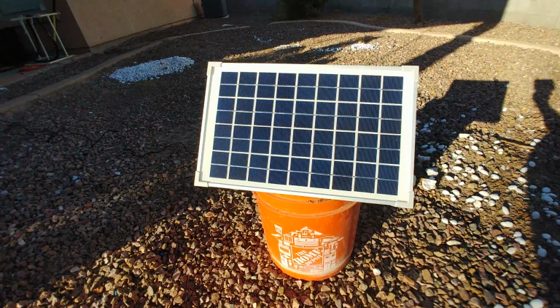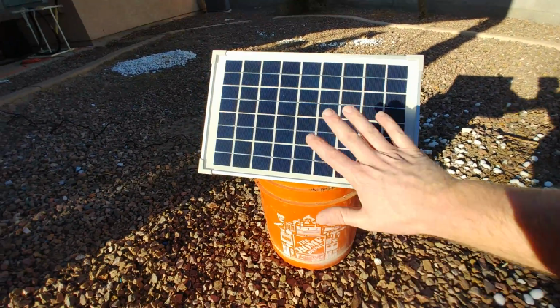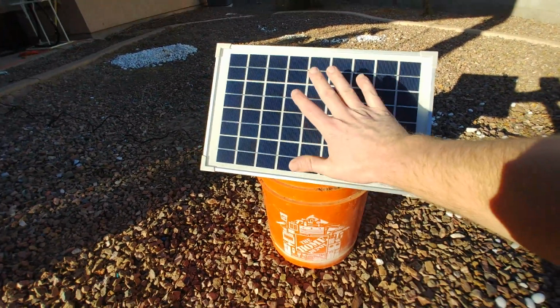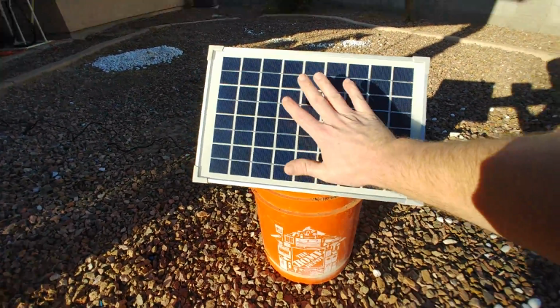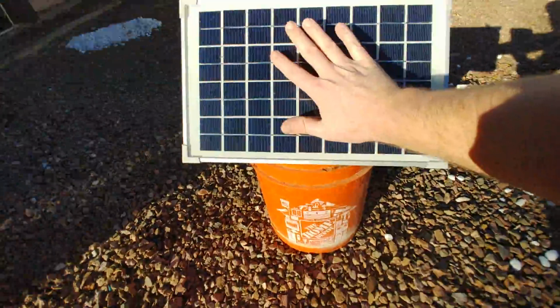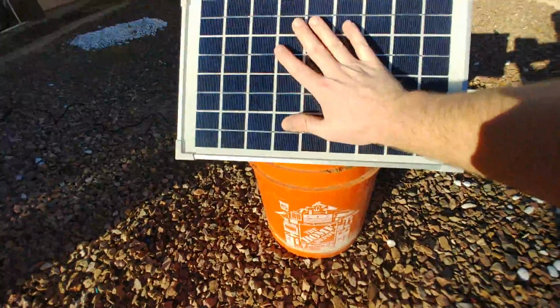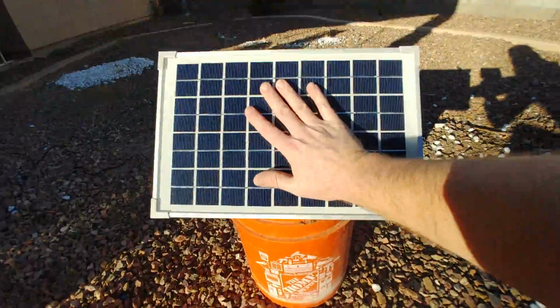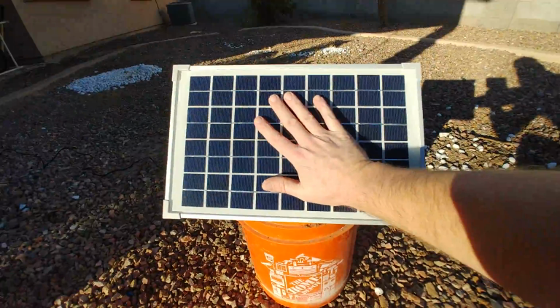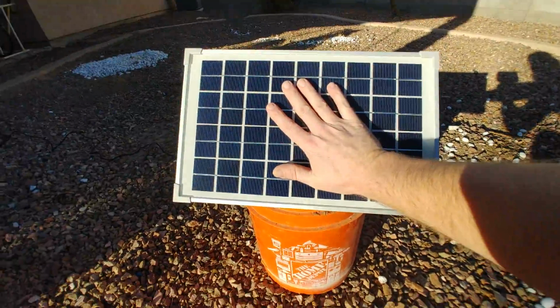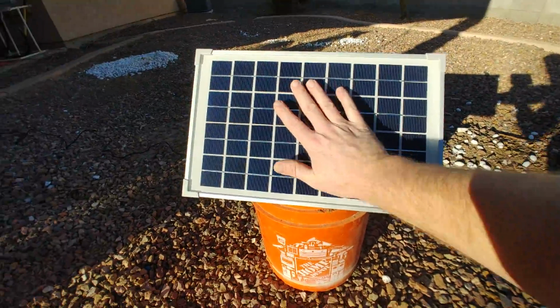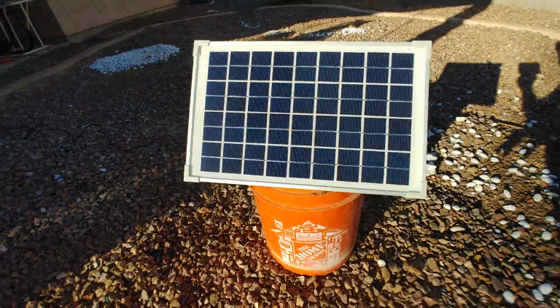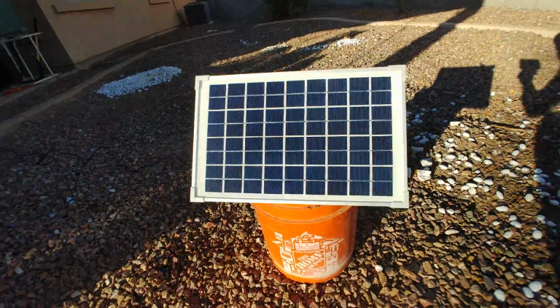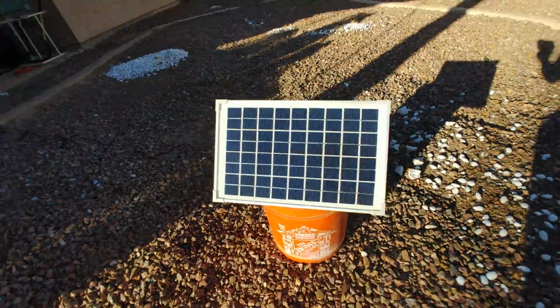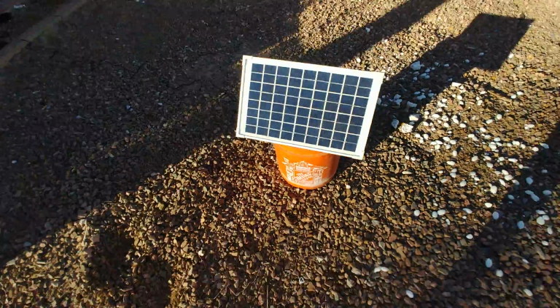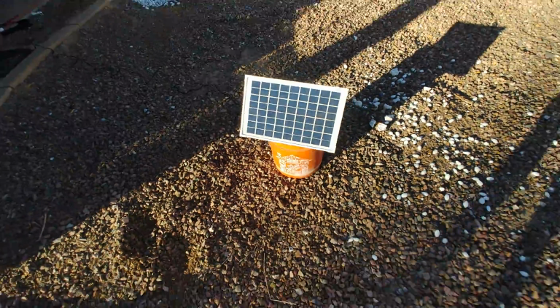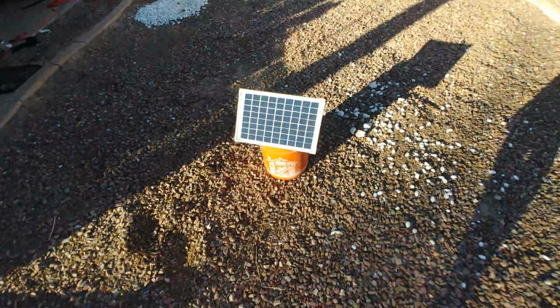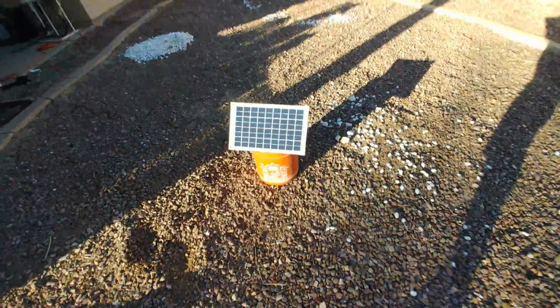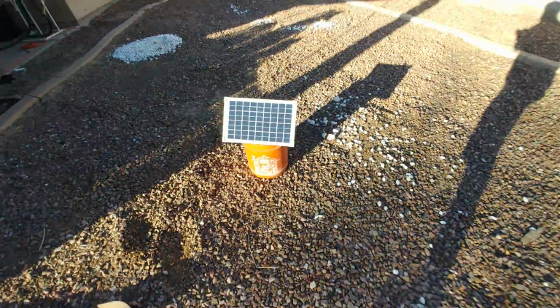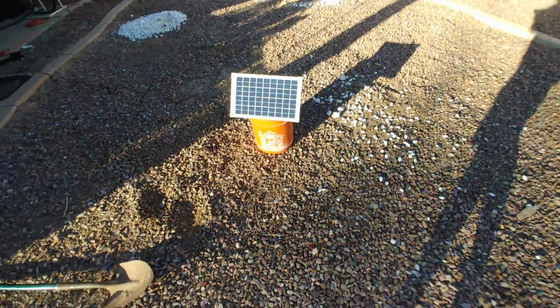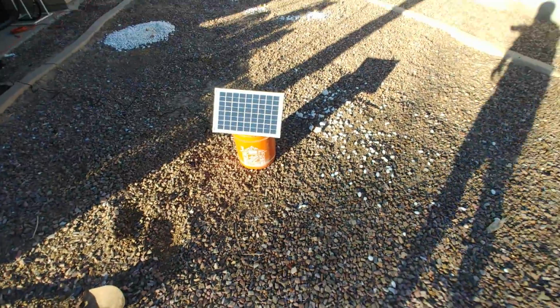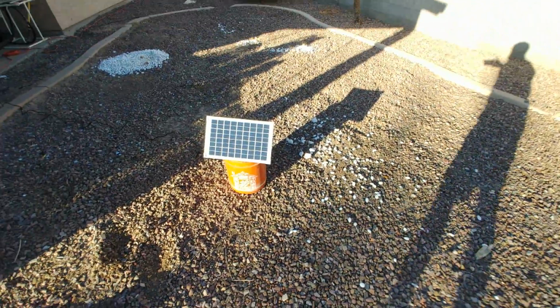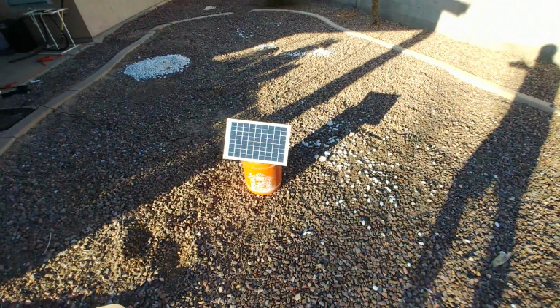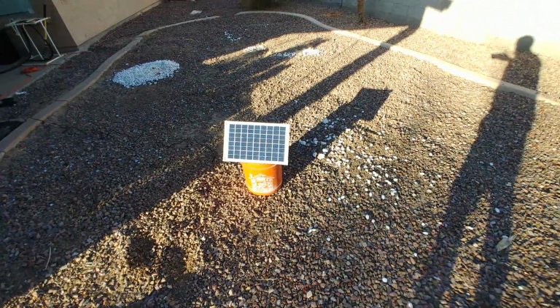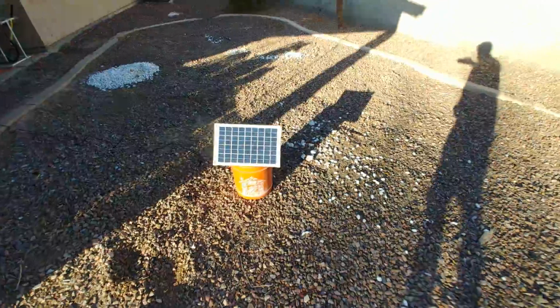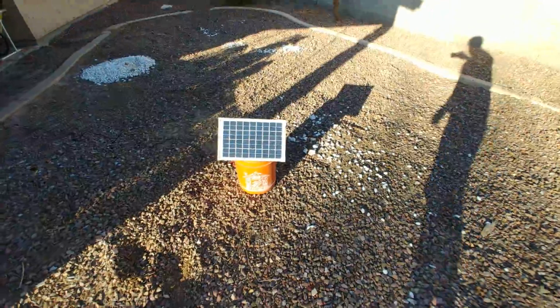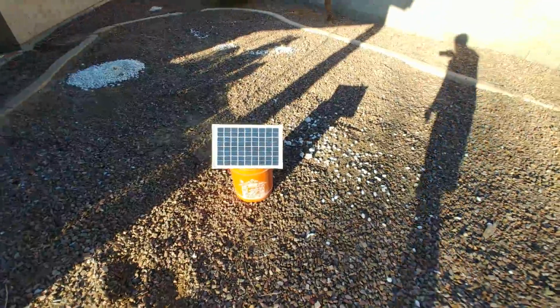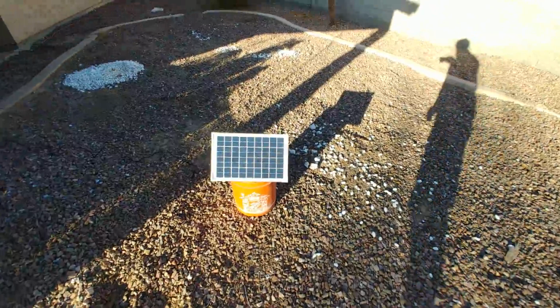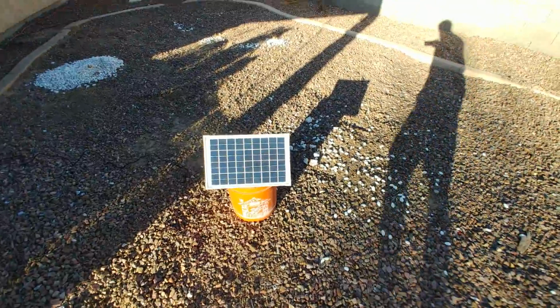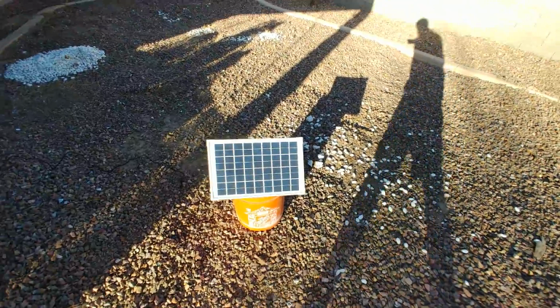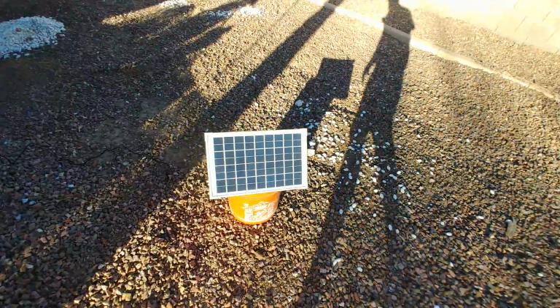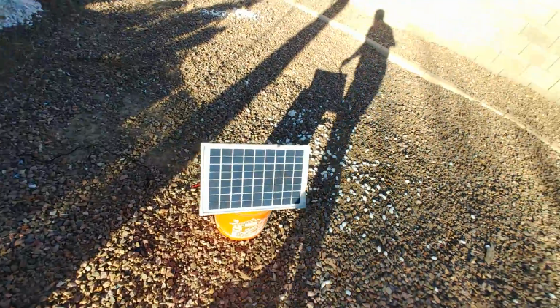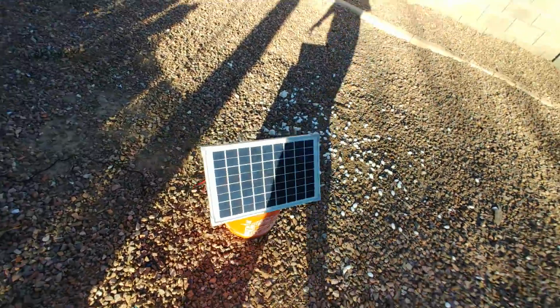As you can see with my hand on here, this is a very tiny solar panel. It's 10 watts — so about 100 volts DC.